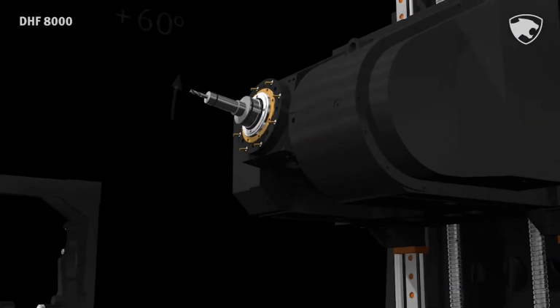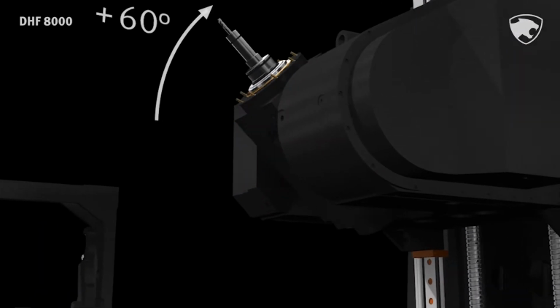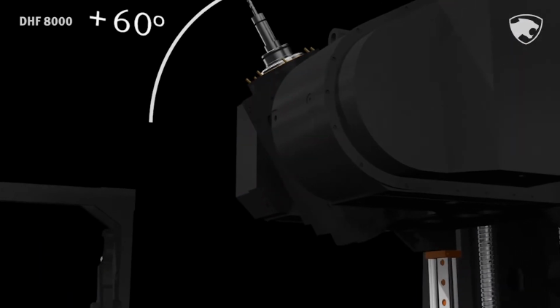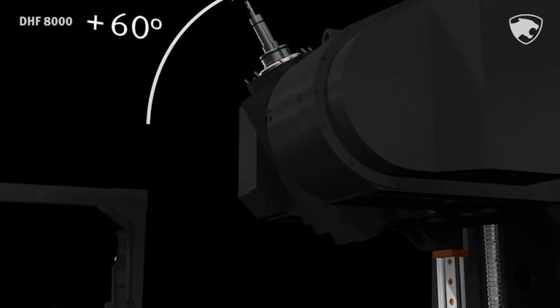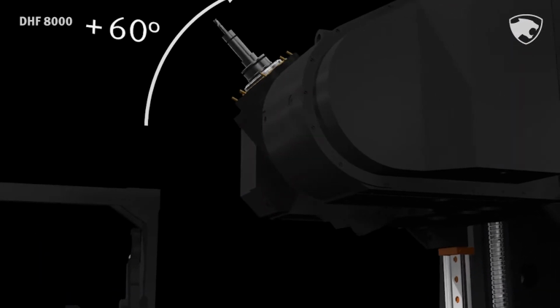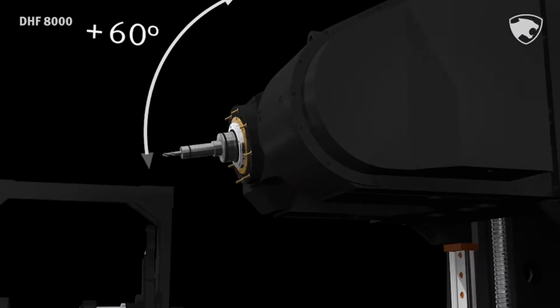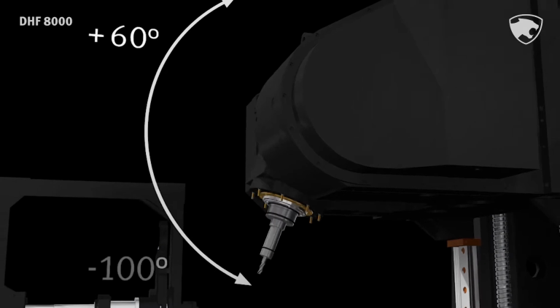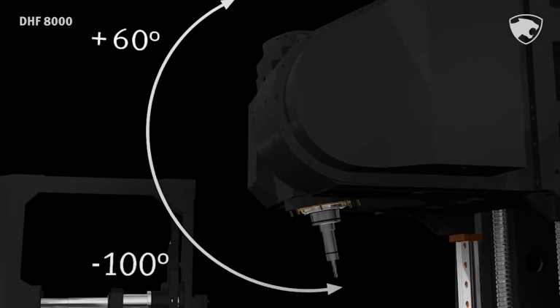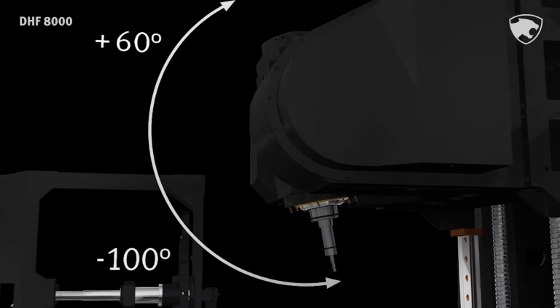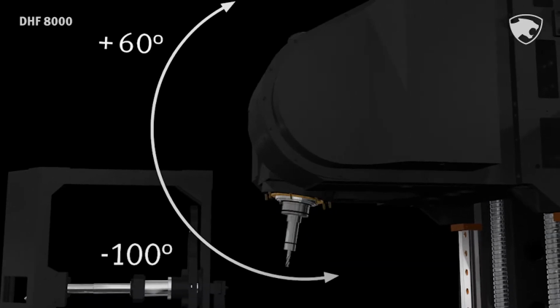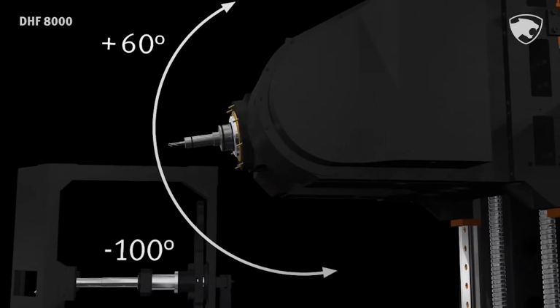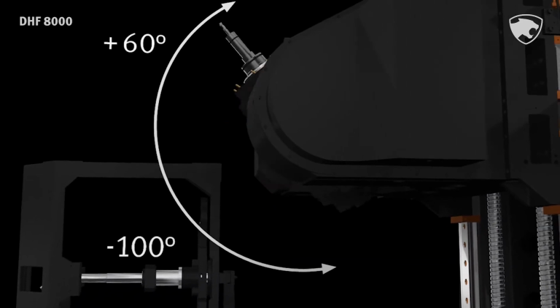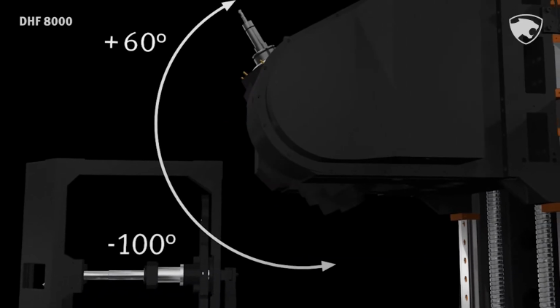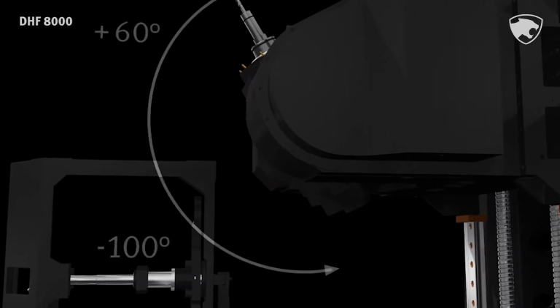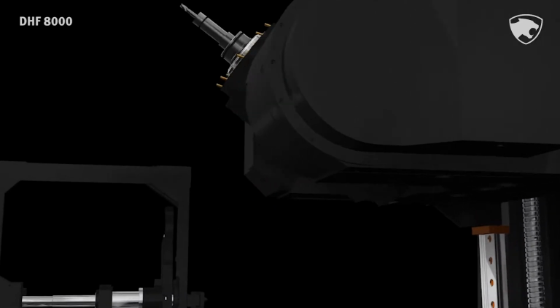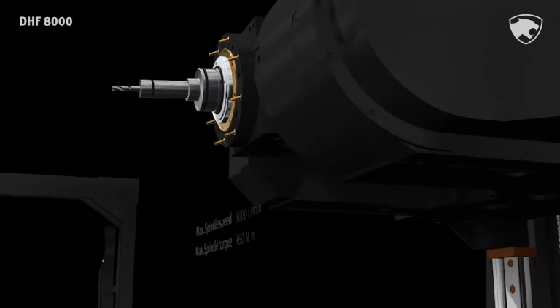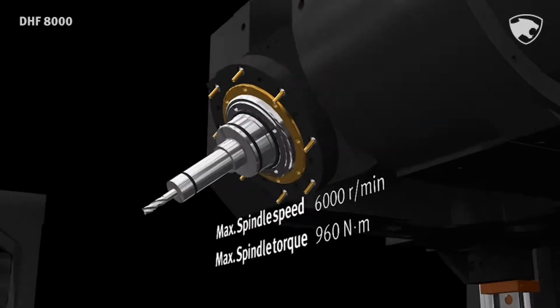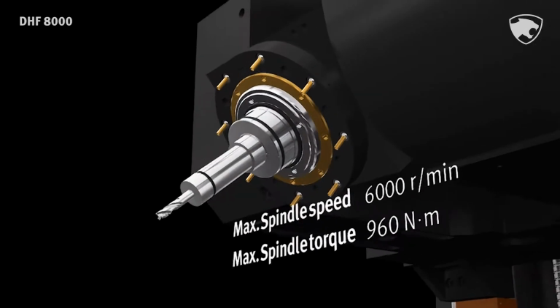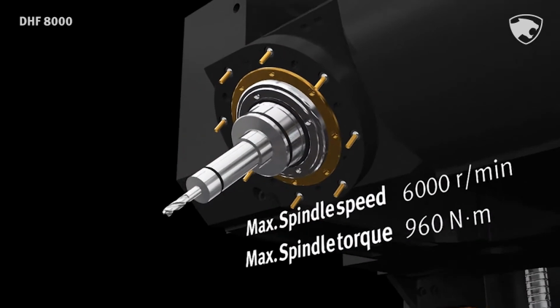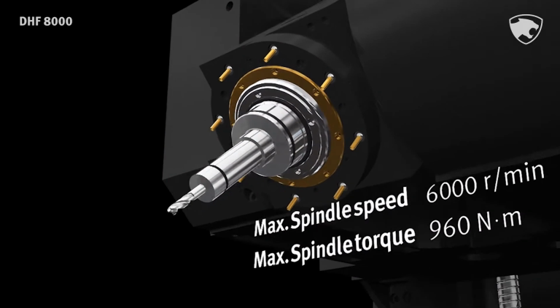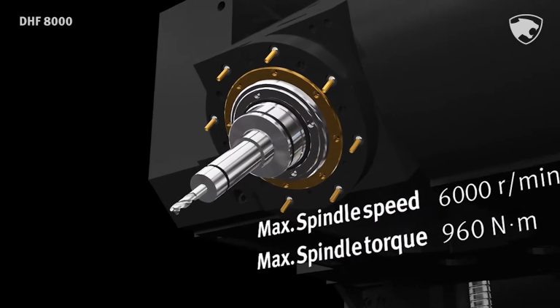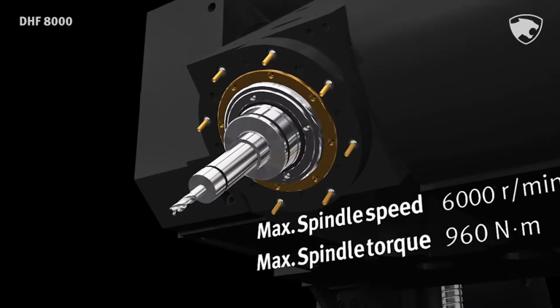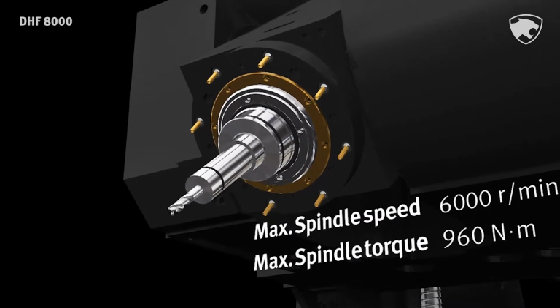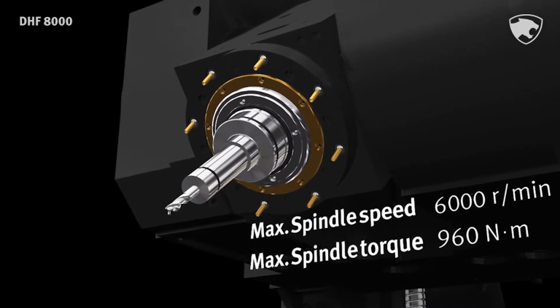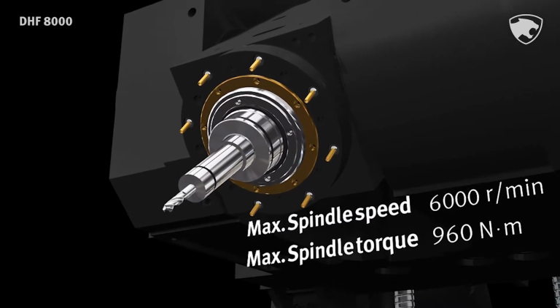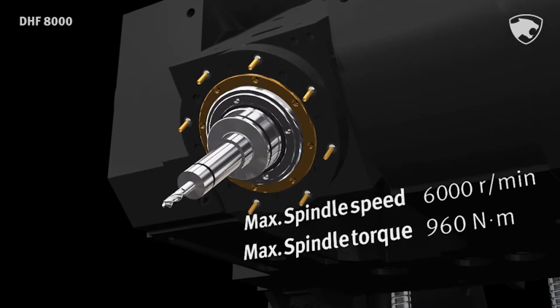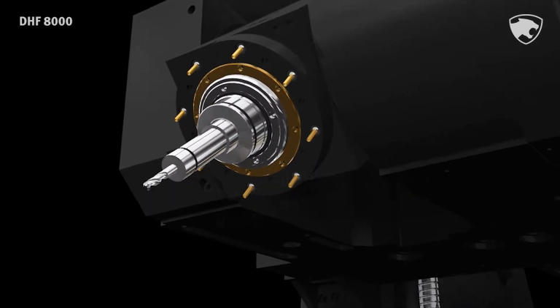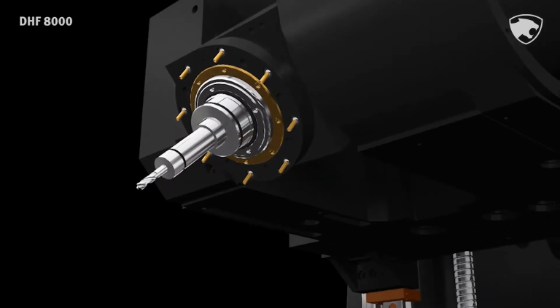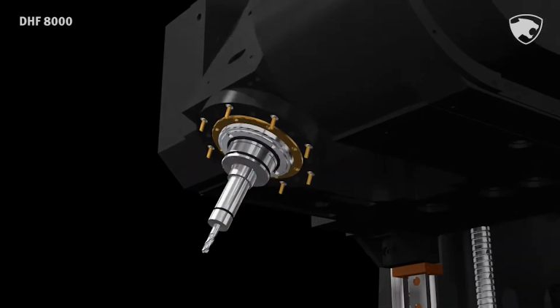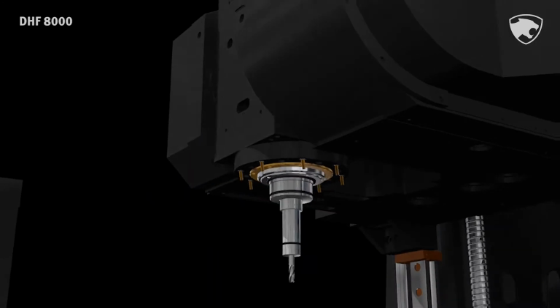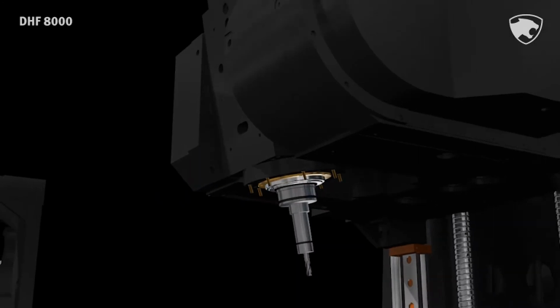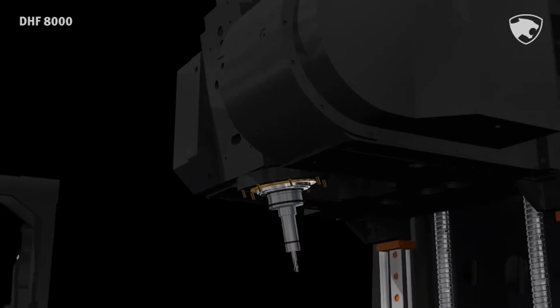The knotting head spindle rotates through 160 degrees up and down and has a maximum speed of 6000 rpm with 960 Nm of torque, ensuring the highest productivity.